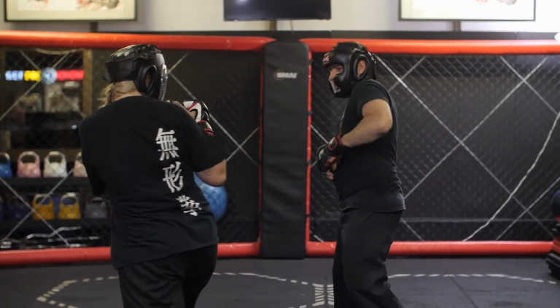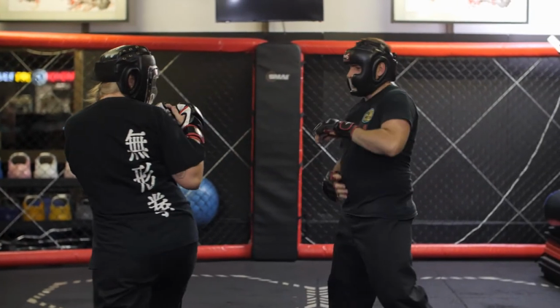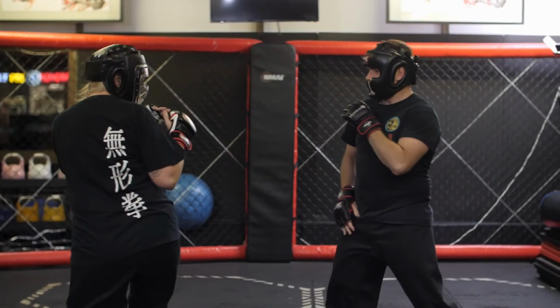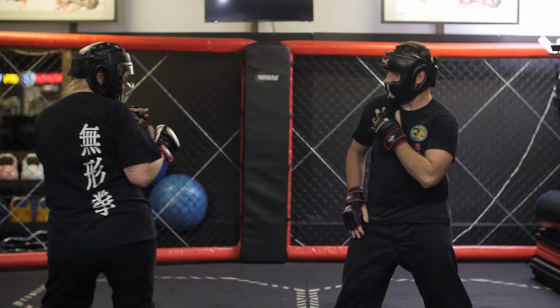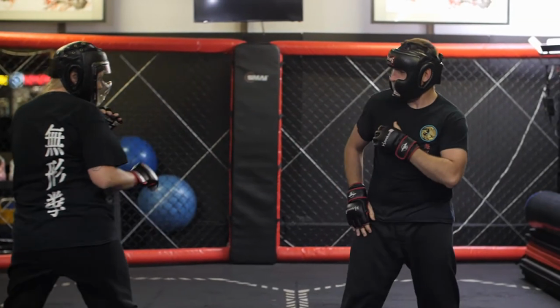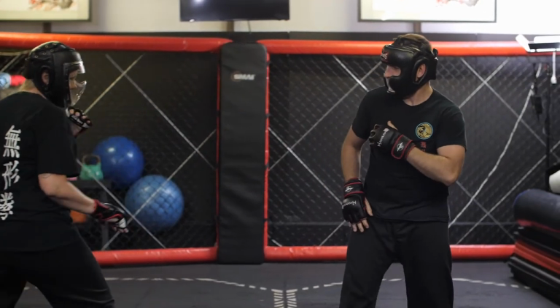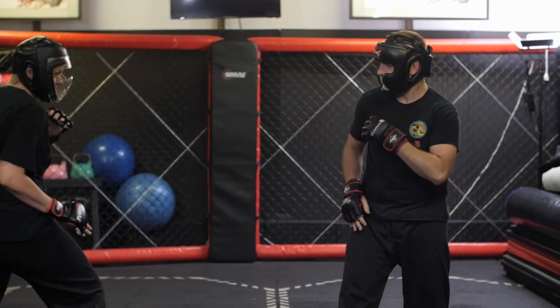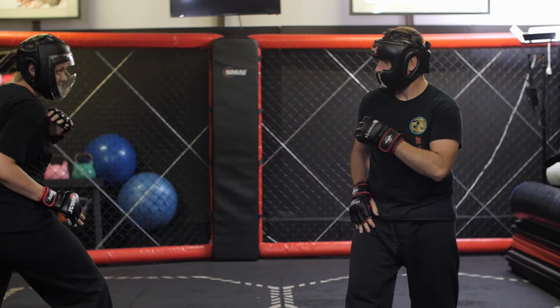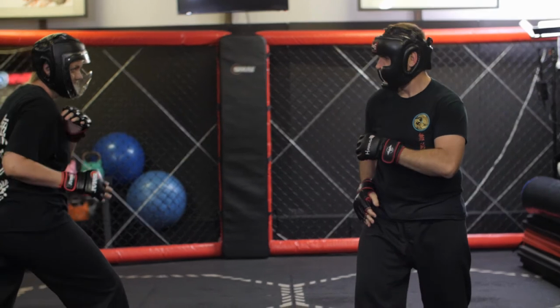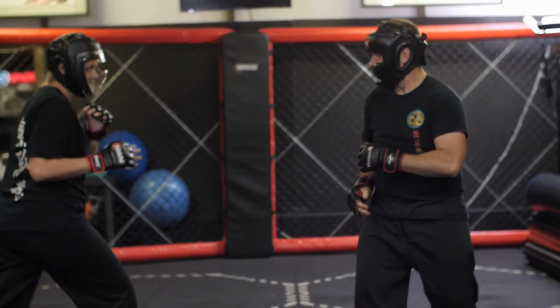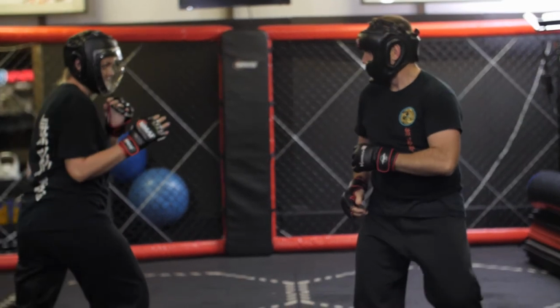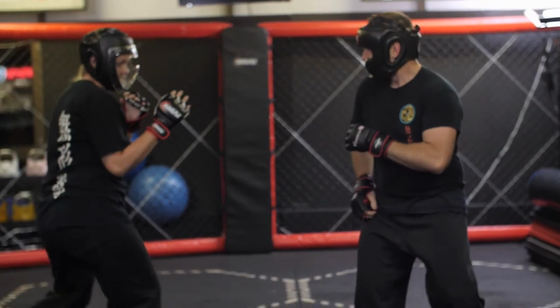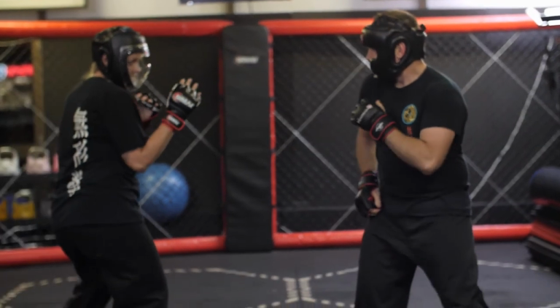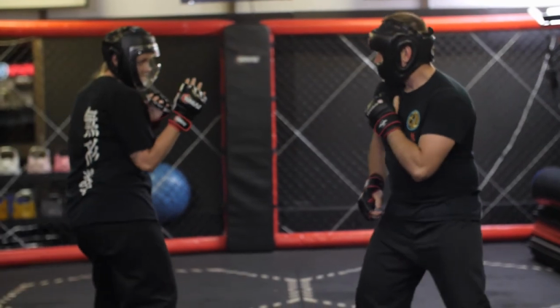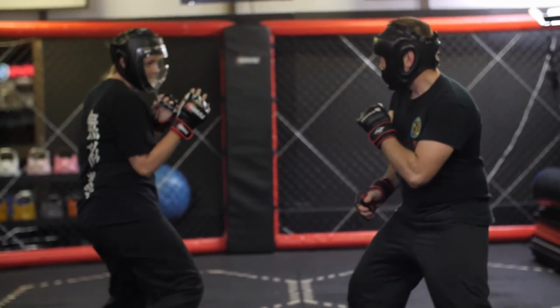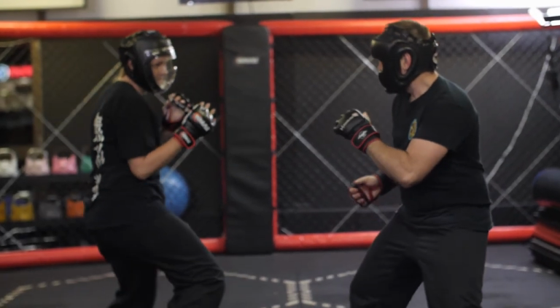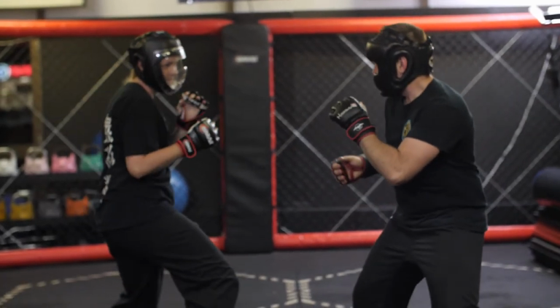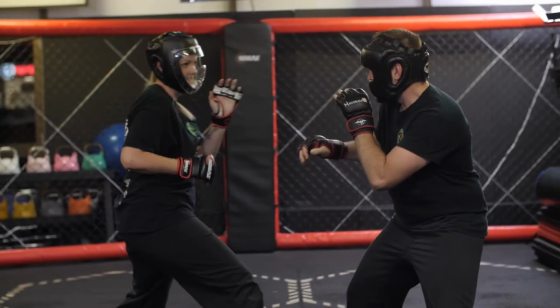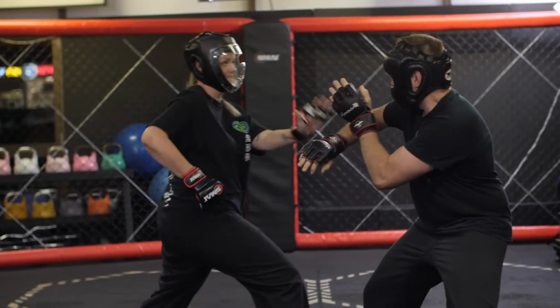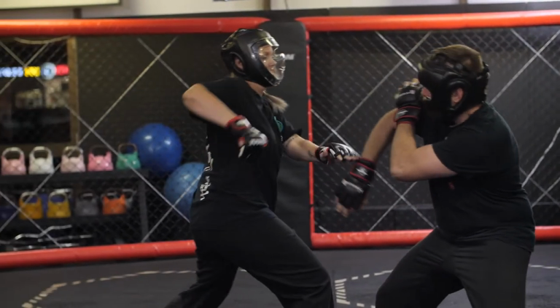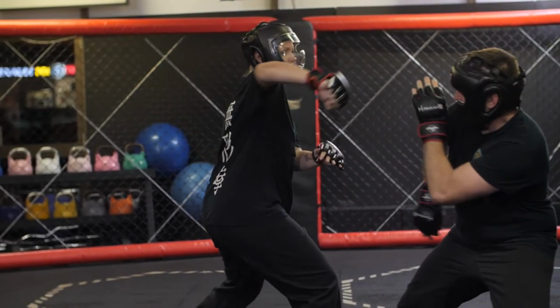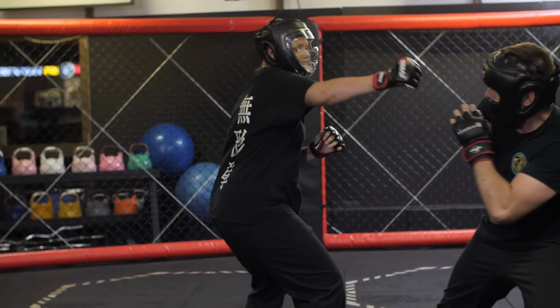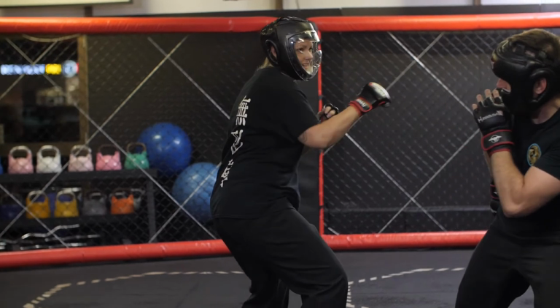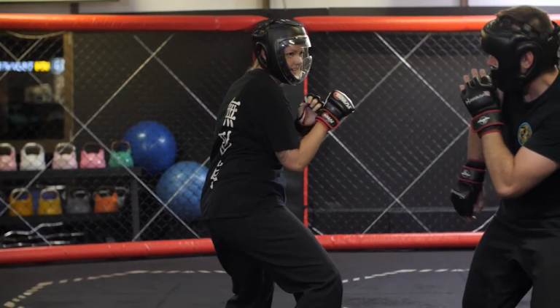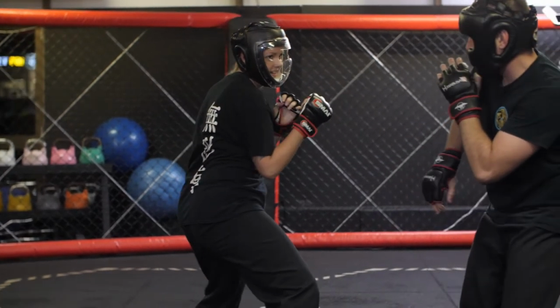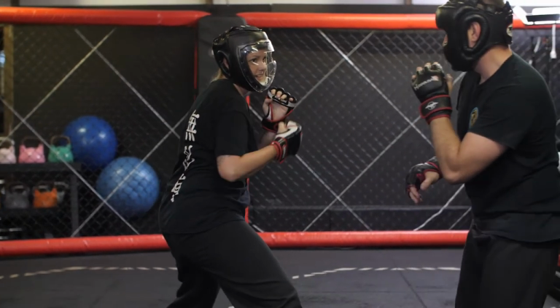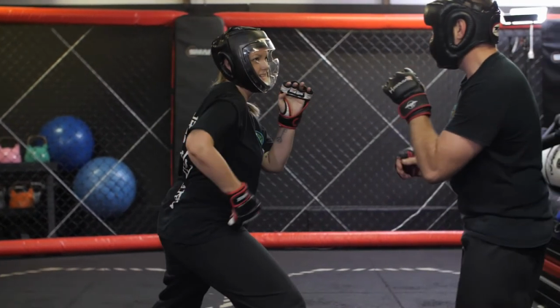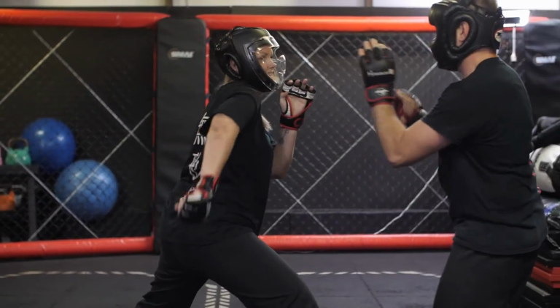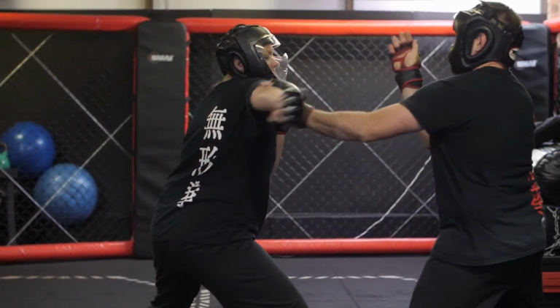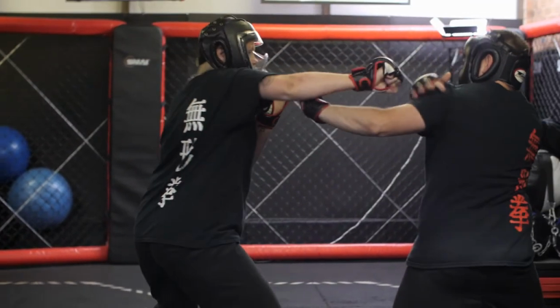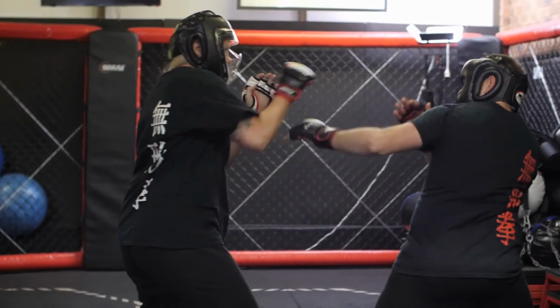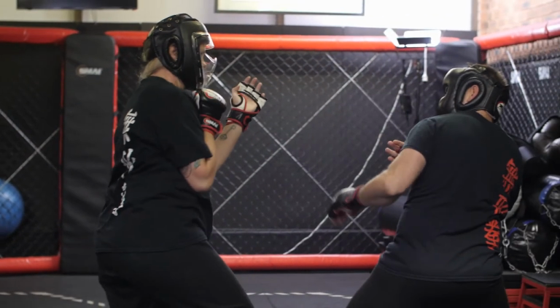If a martial arts school does not actively engage in sparring practice, I would be concerned for the safety of their students, as they would be unprepared in the event of a real confrontation, and may not have the skills to deal with an aggressive assailant.